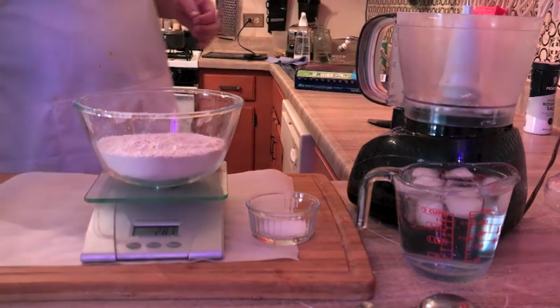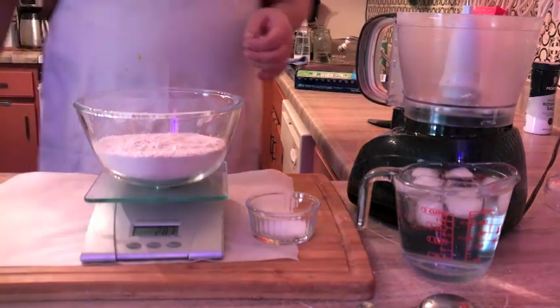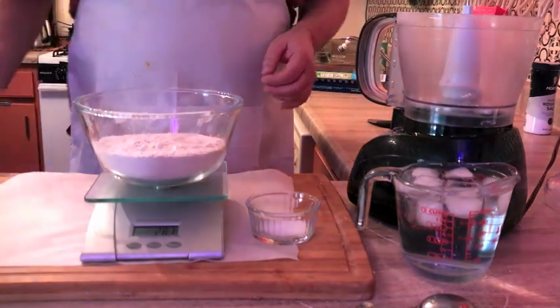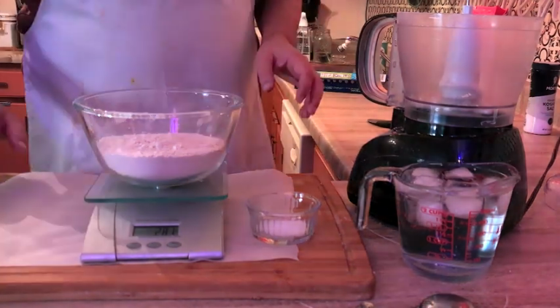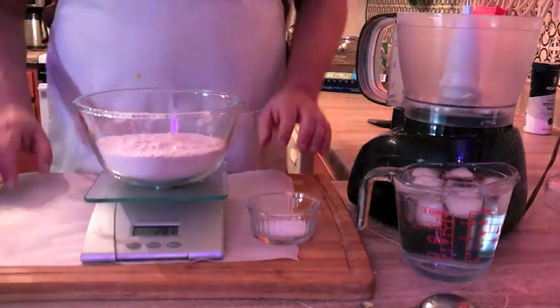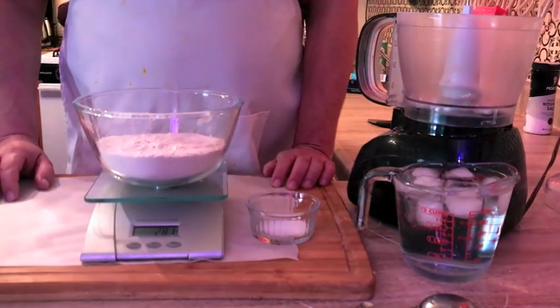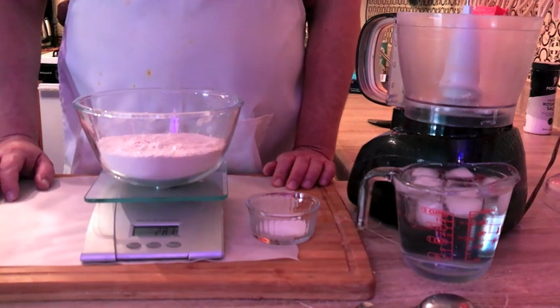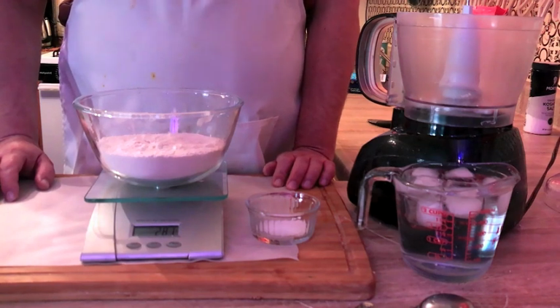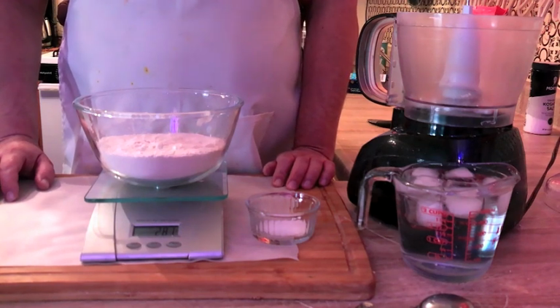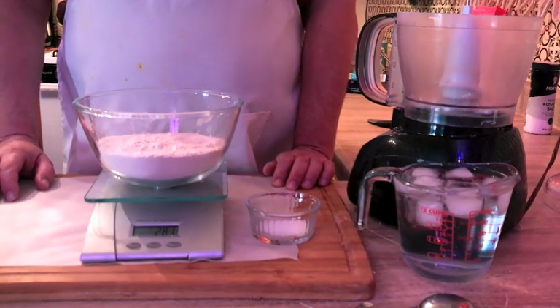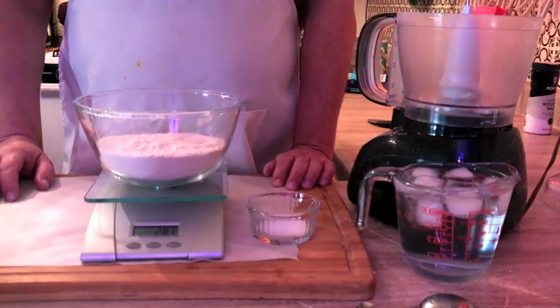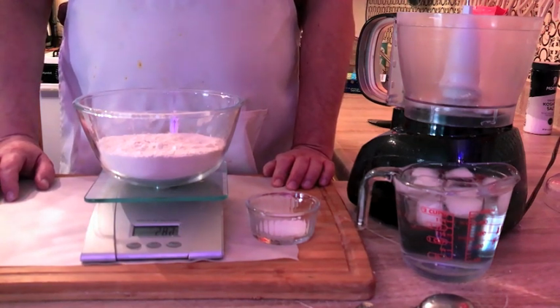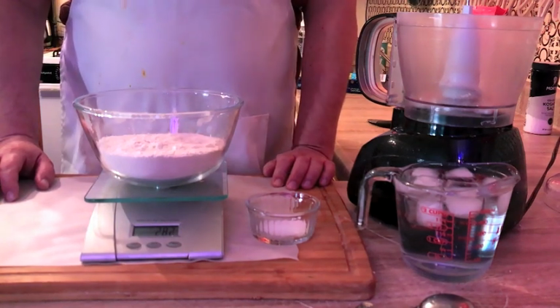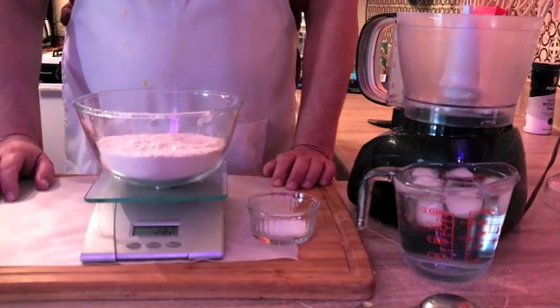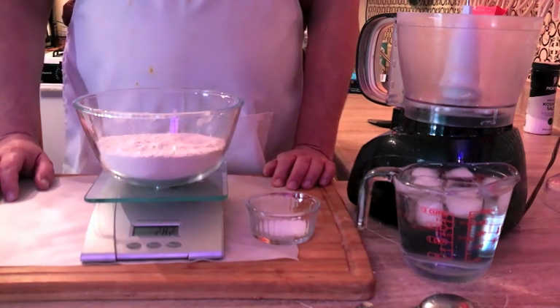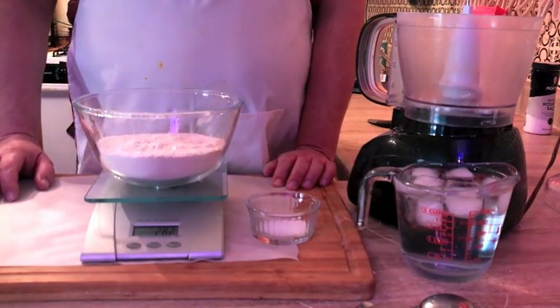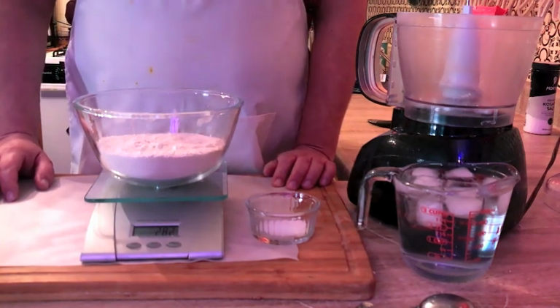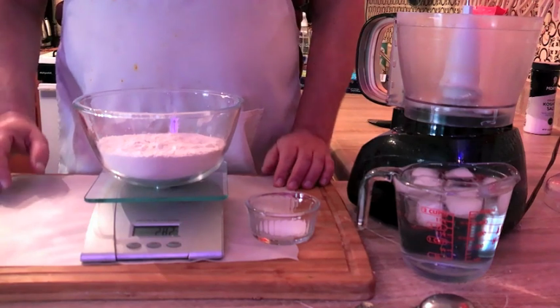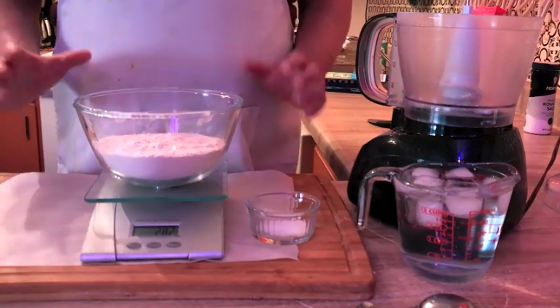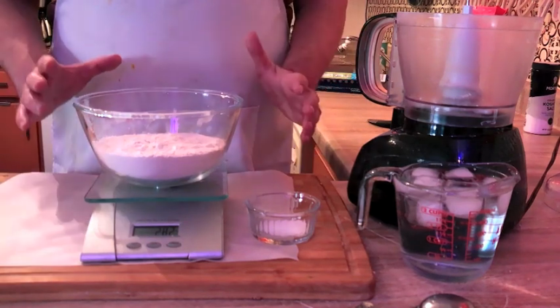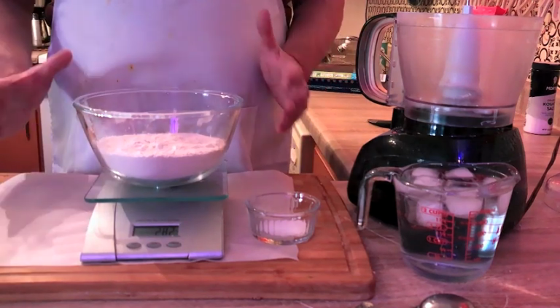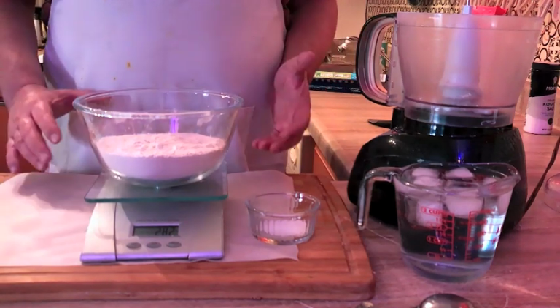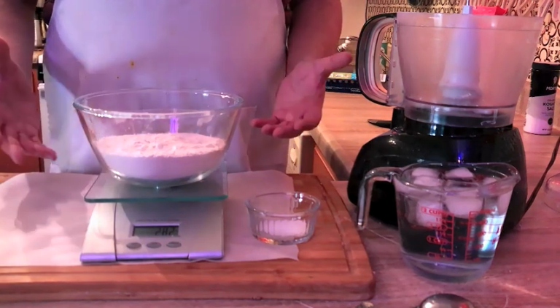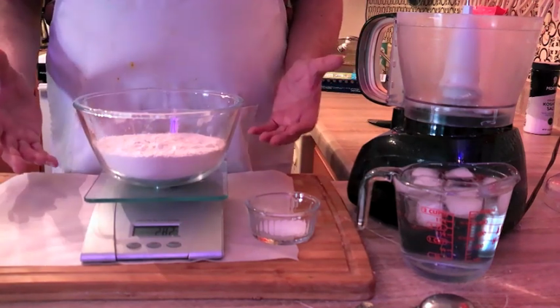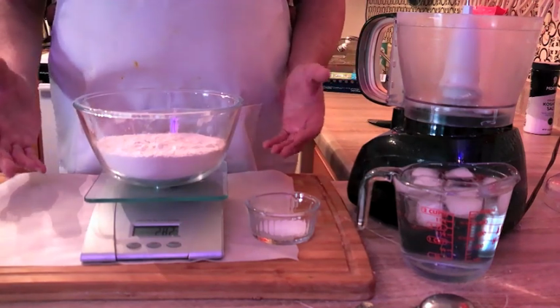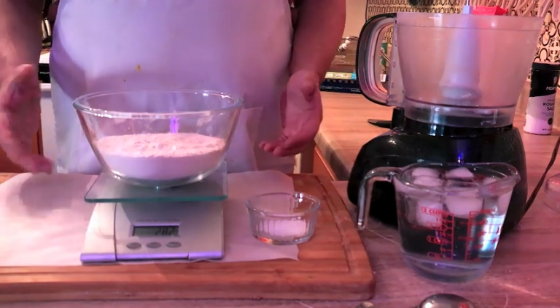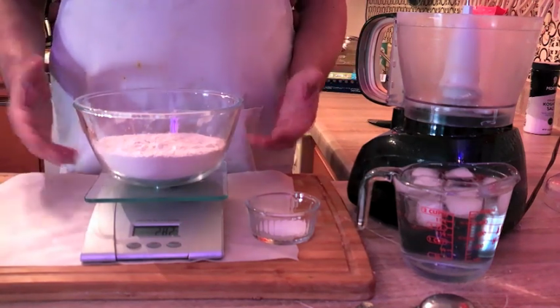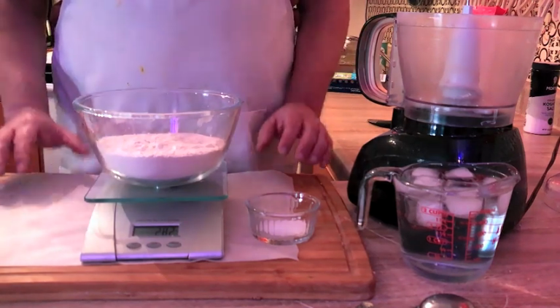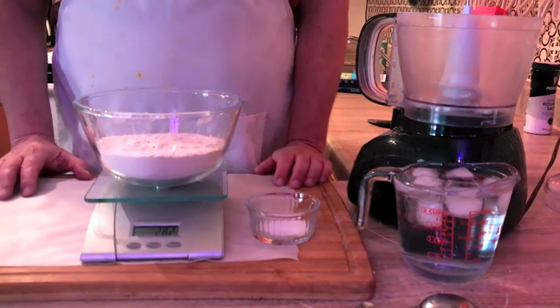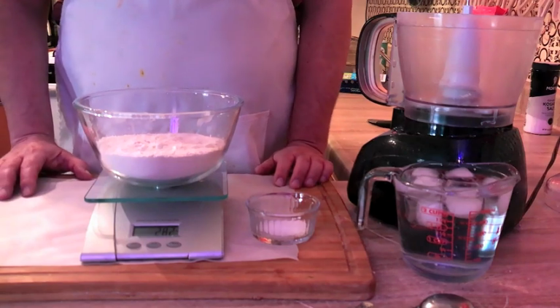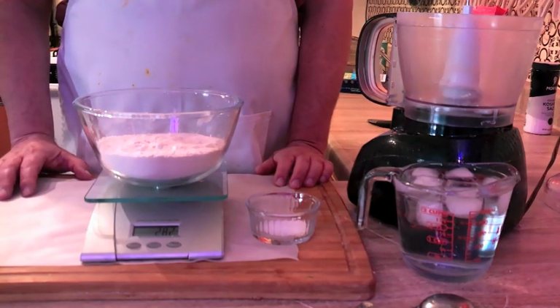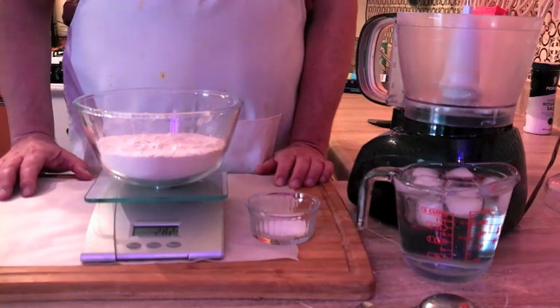Hello, and welcome back to Crazy Dave's Kitchen, where today we're making homemade pie crust. This is going to be a two-part pie crust — so either two bottoms or a top and a bottom. And it's a very simple recipe.